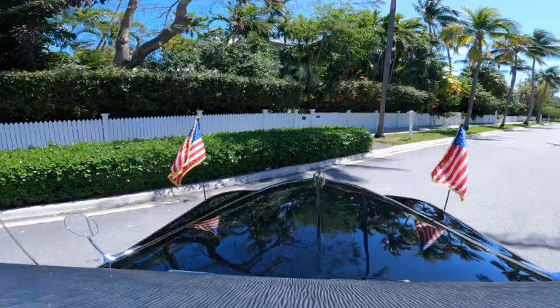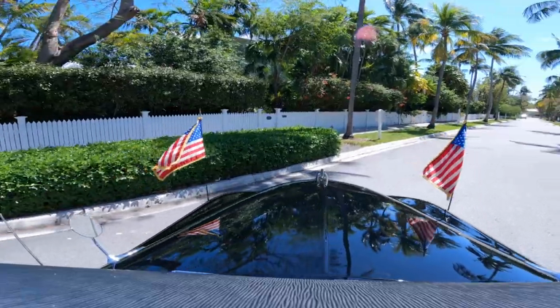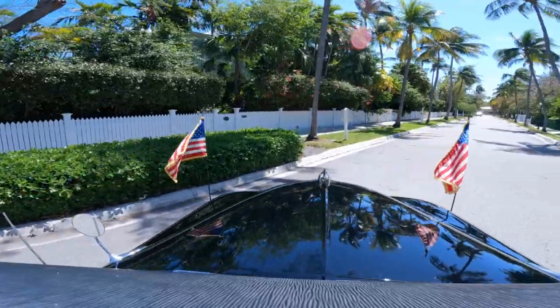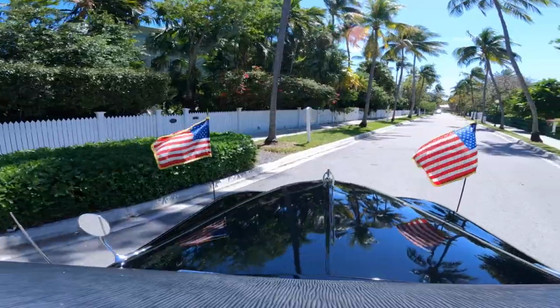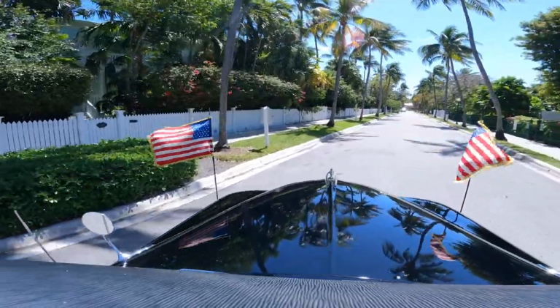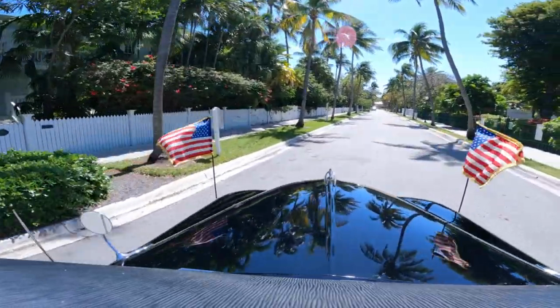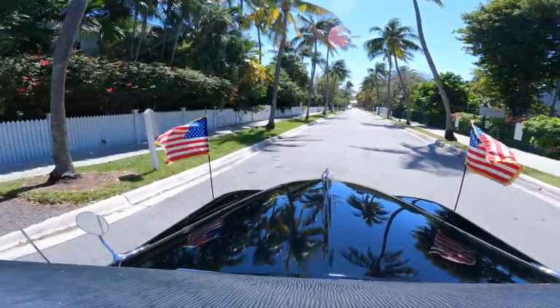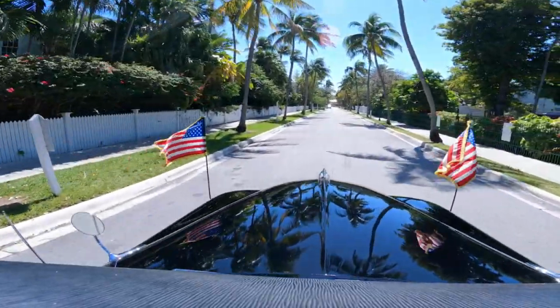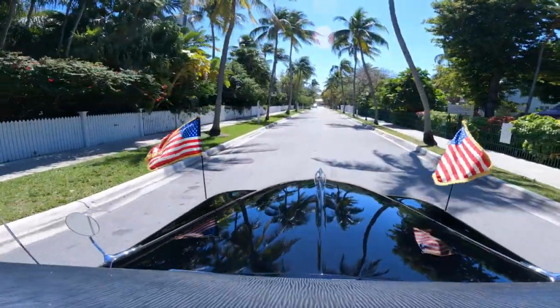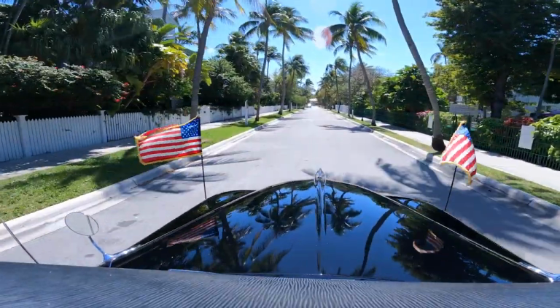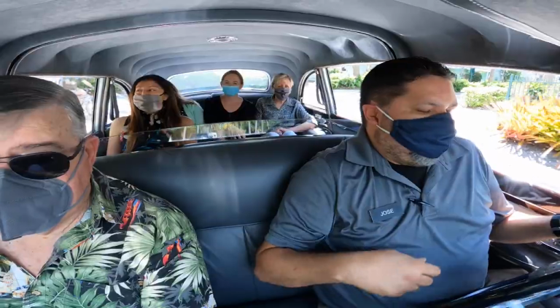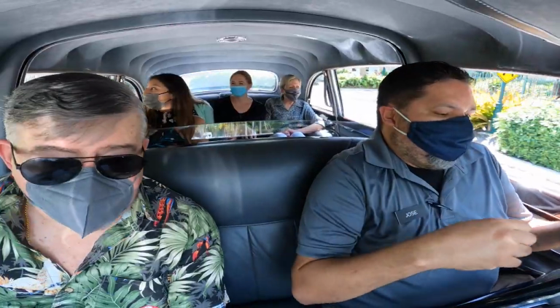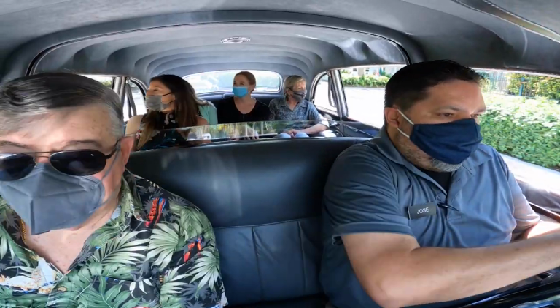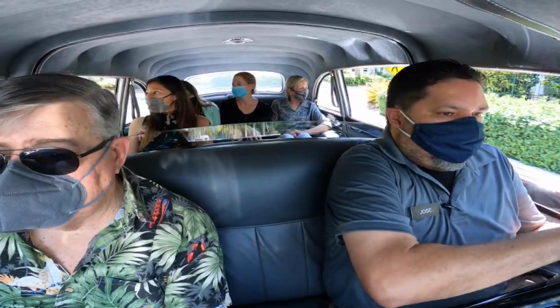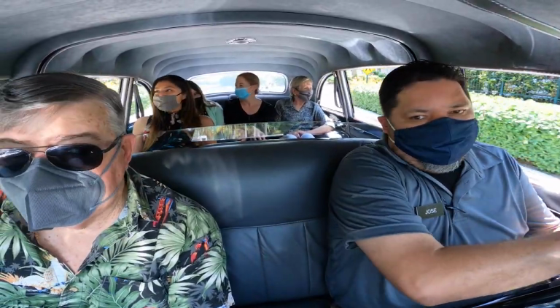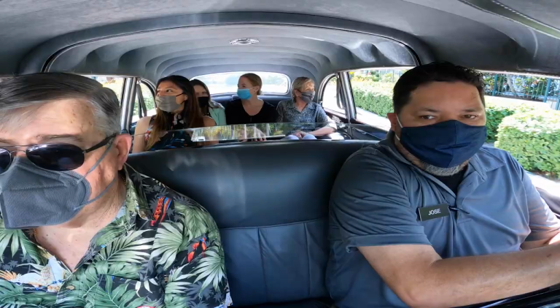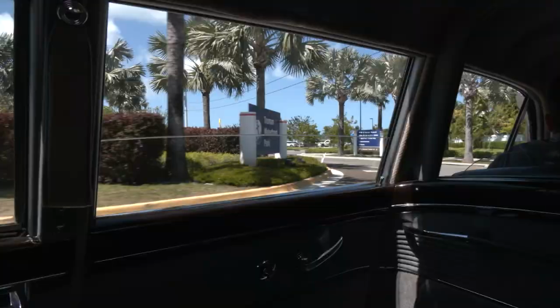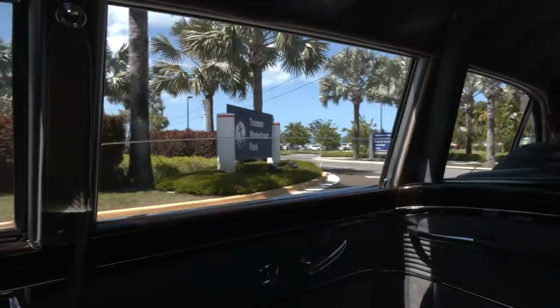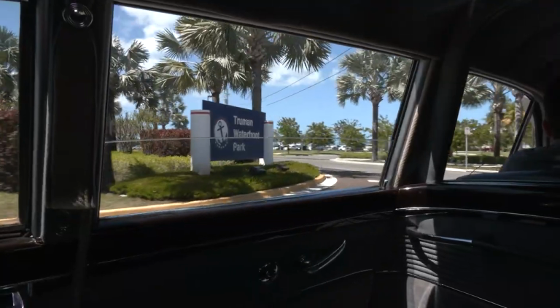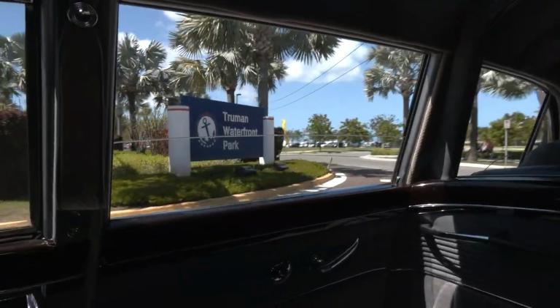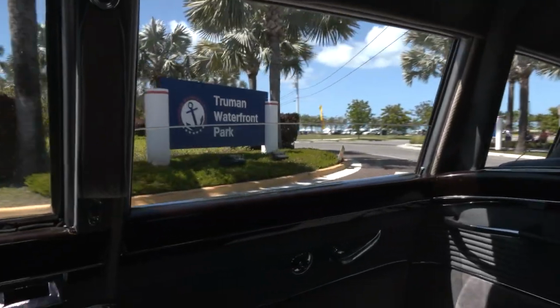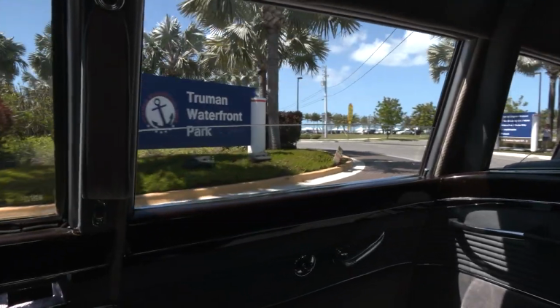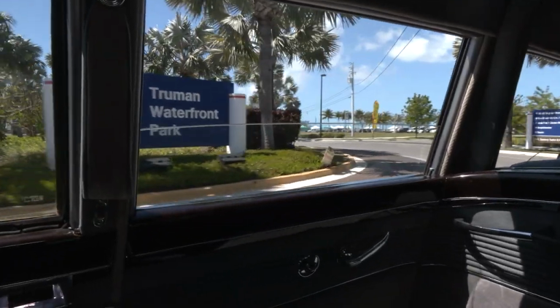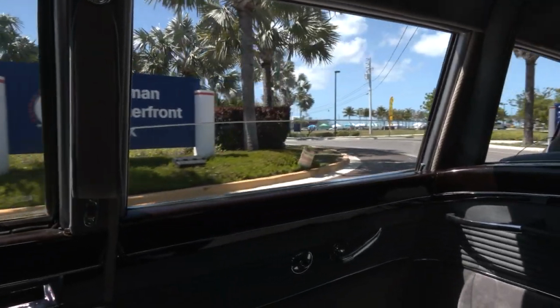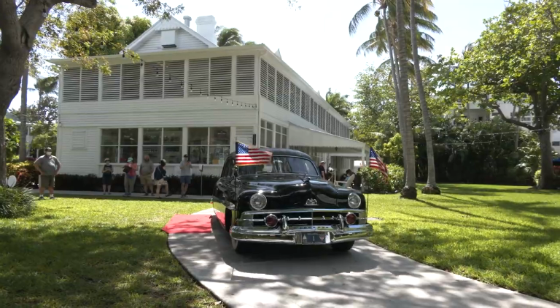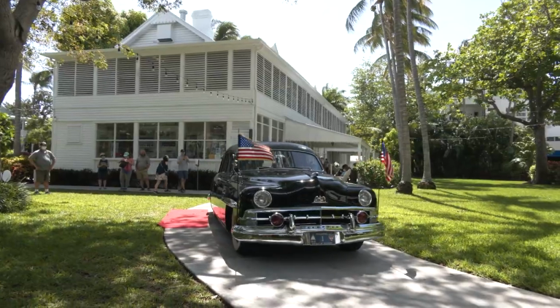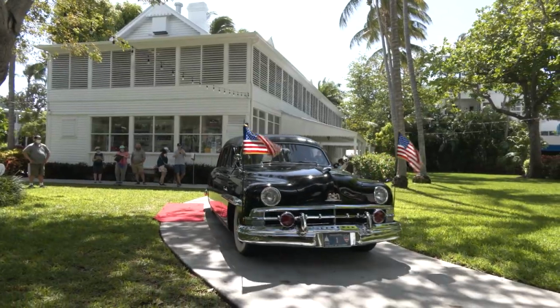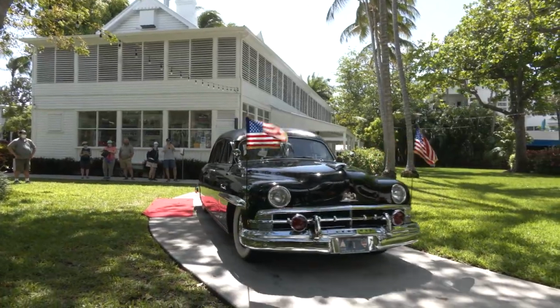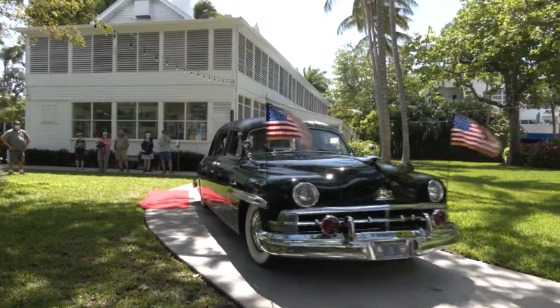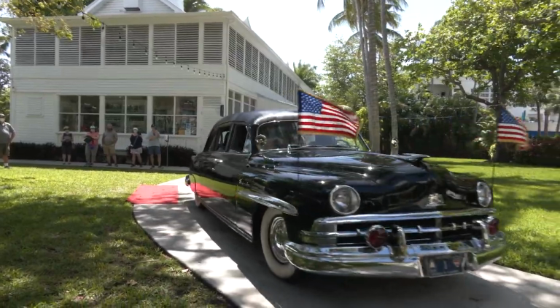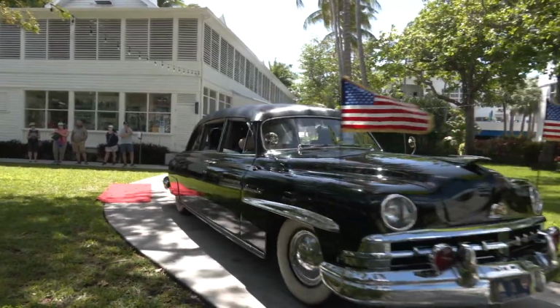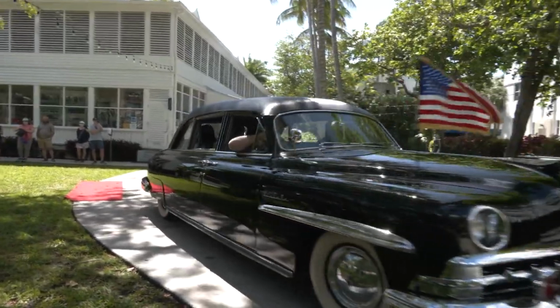Some of the unique features of the Truman limo include a divider that separates the president and any passengers from the driver, as well as an intercom system where the president could have direct communication with the driver.